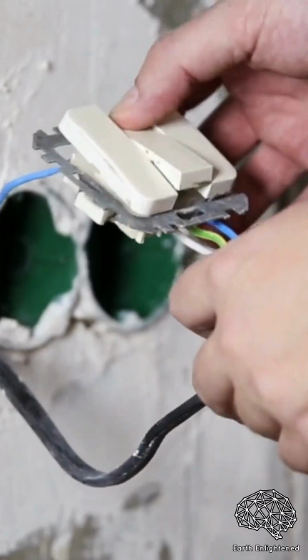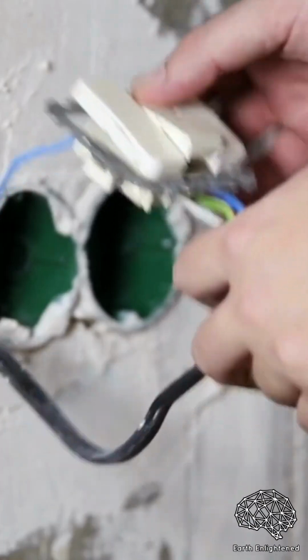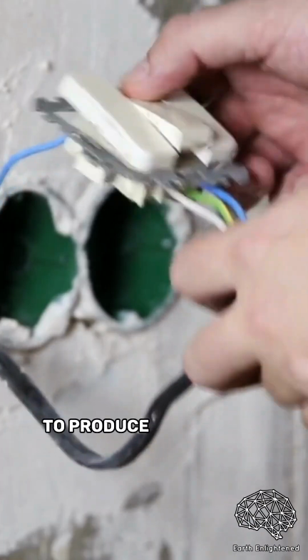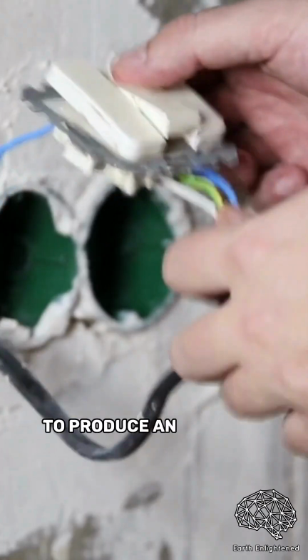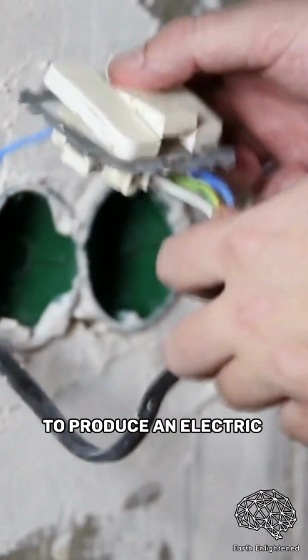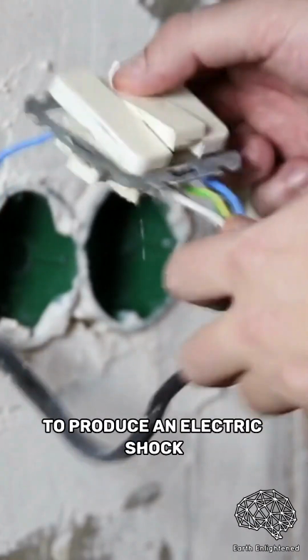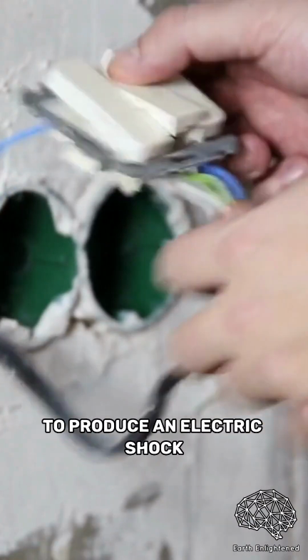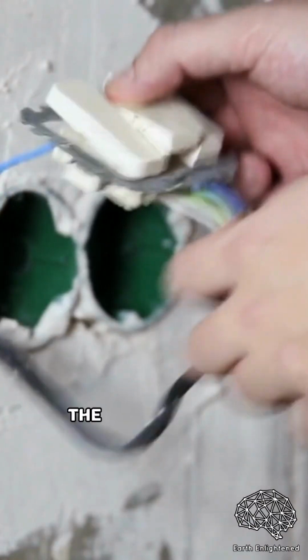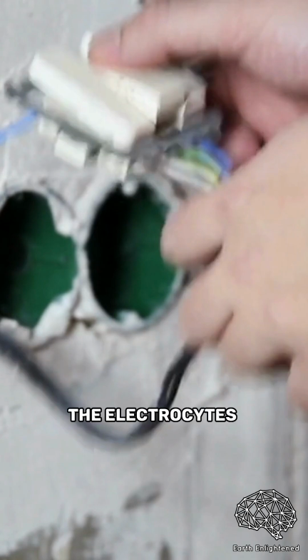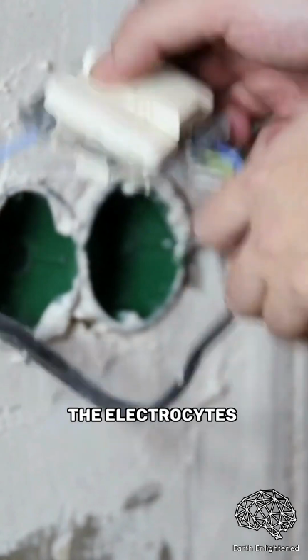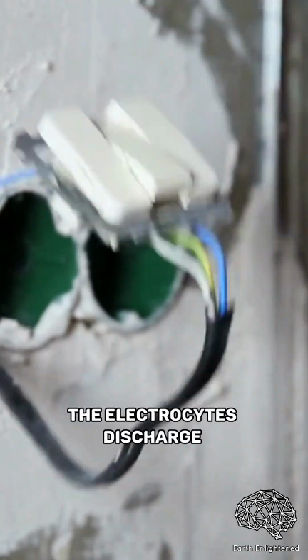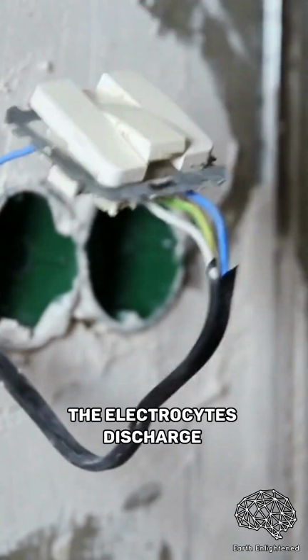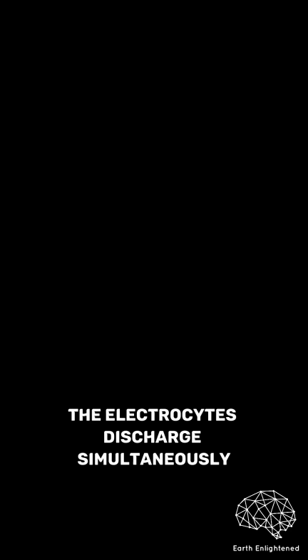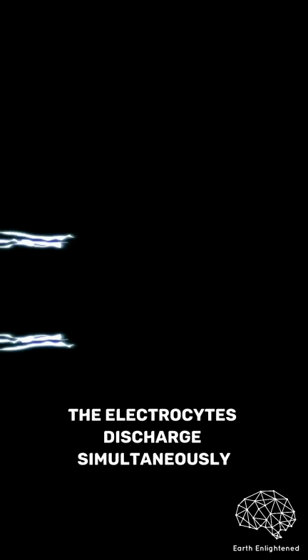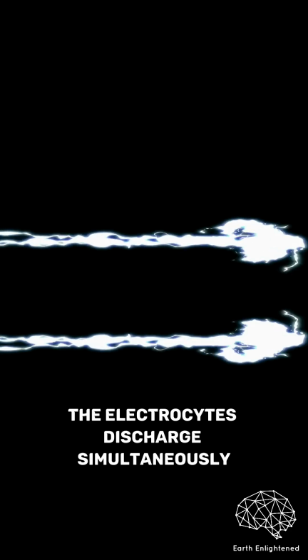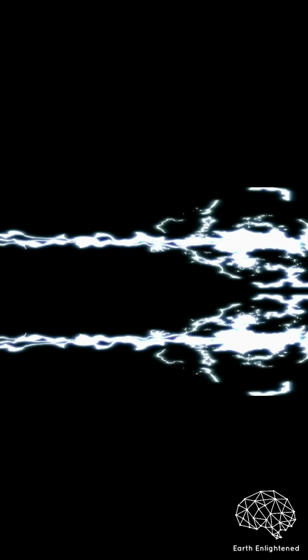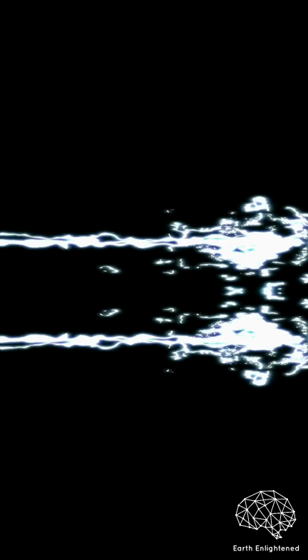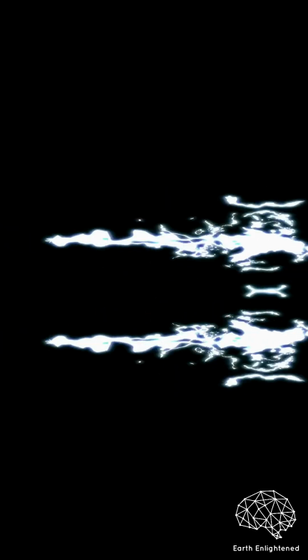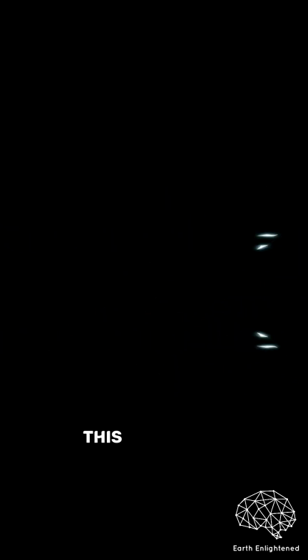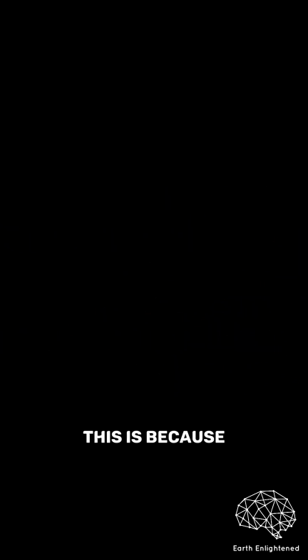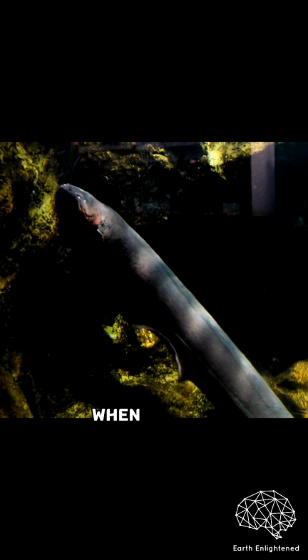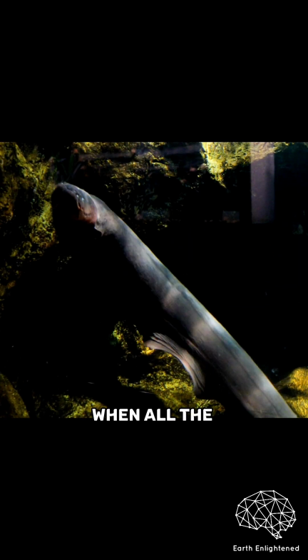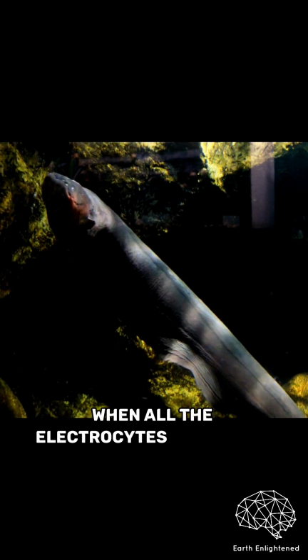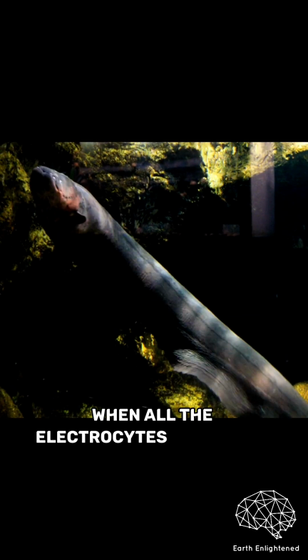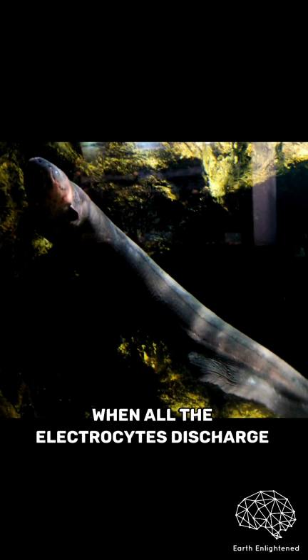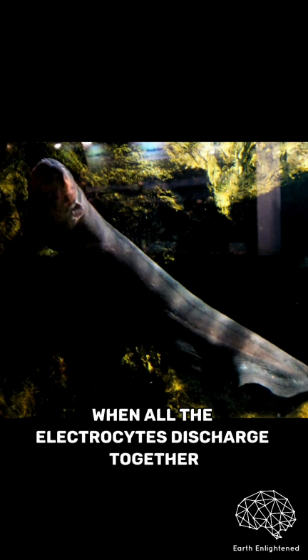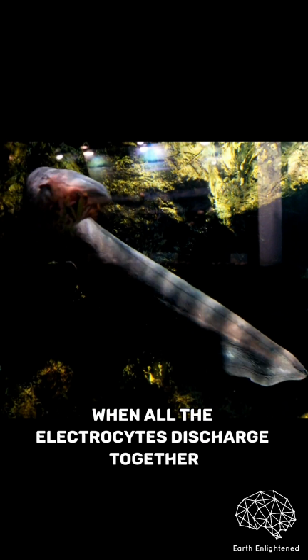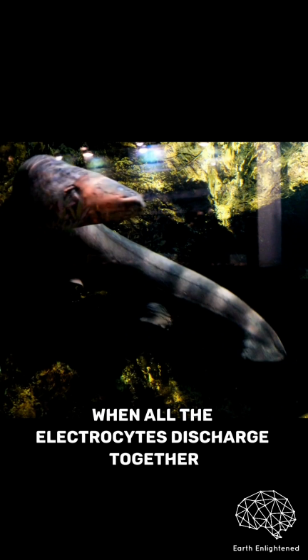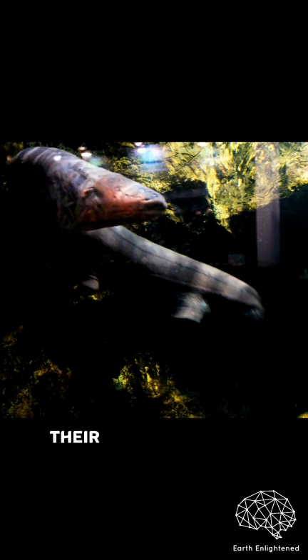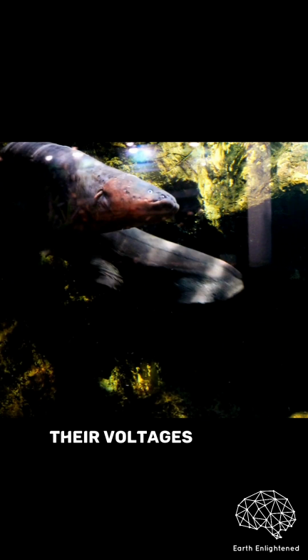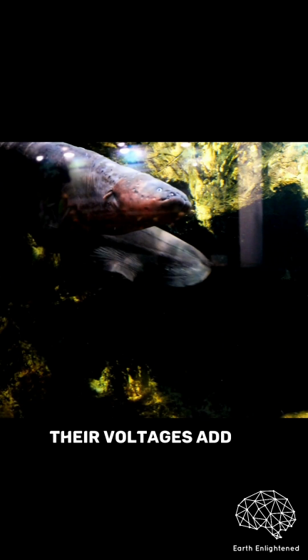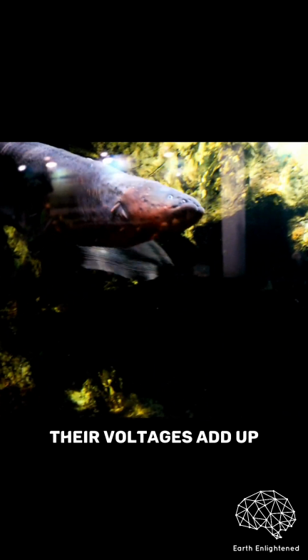To produce an electric shock, the electrocytes discharge simultaneously. This is because when all the electrocytes discharge together, their voltages add up.